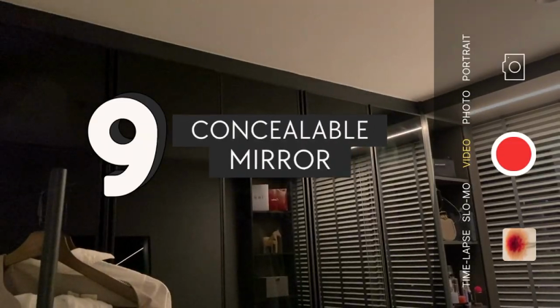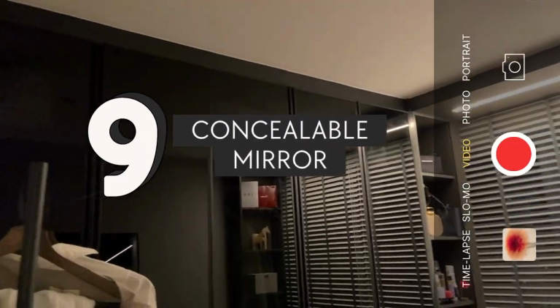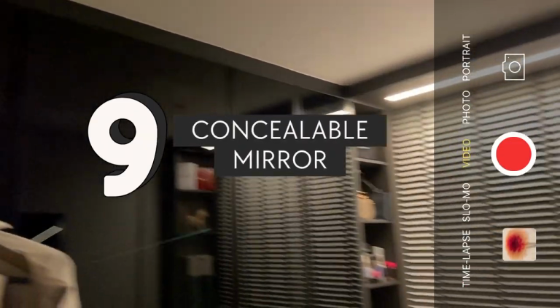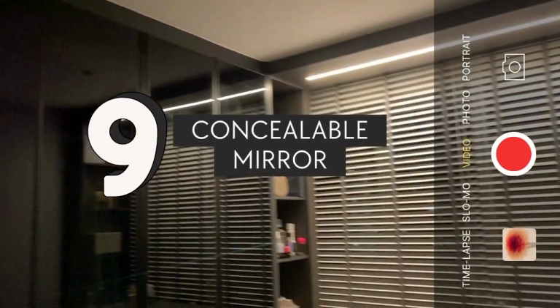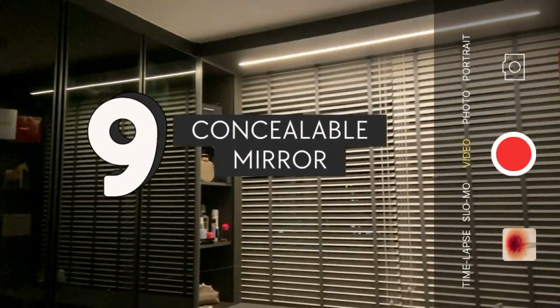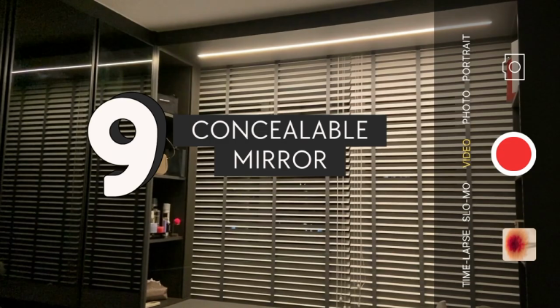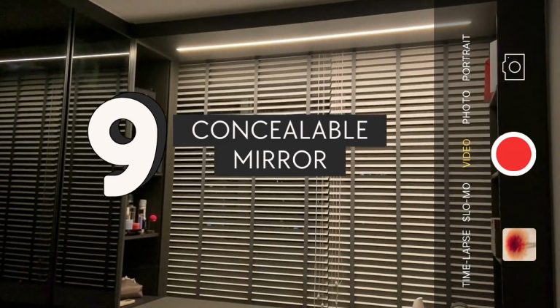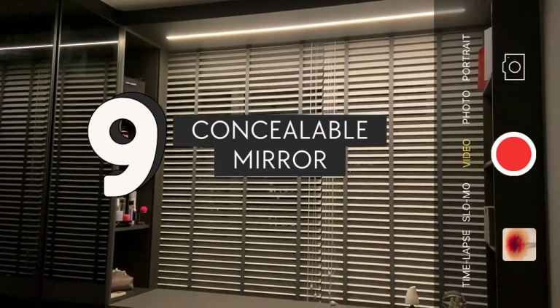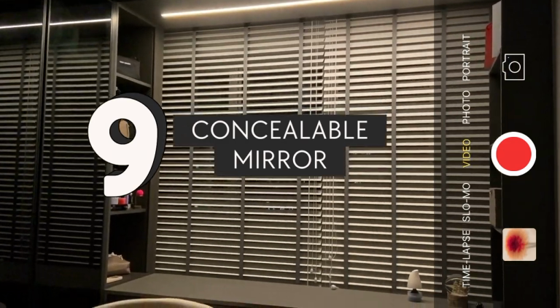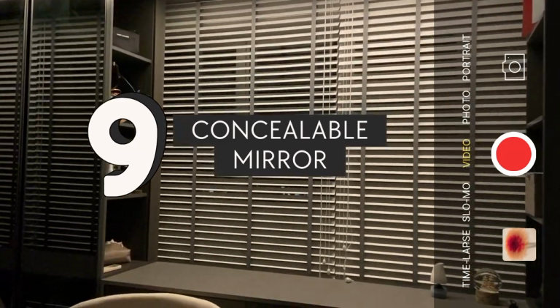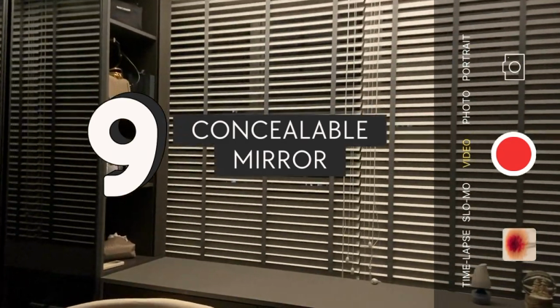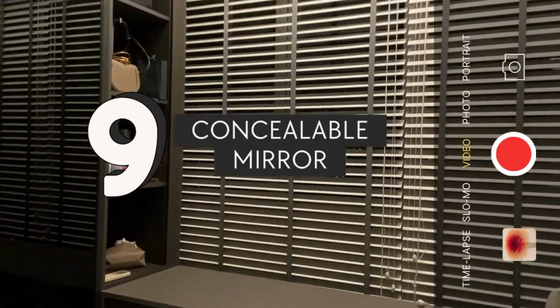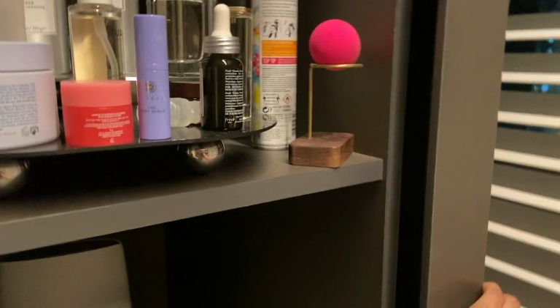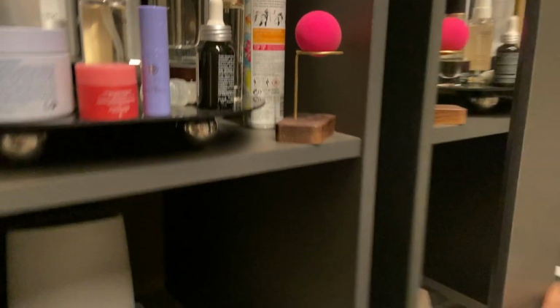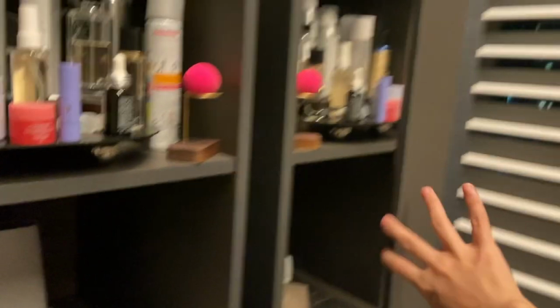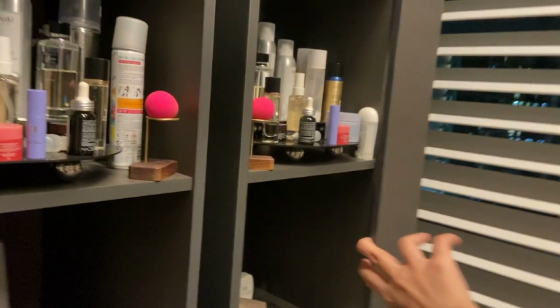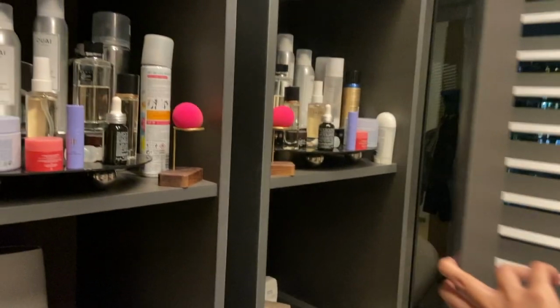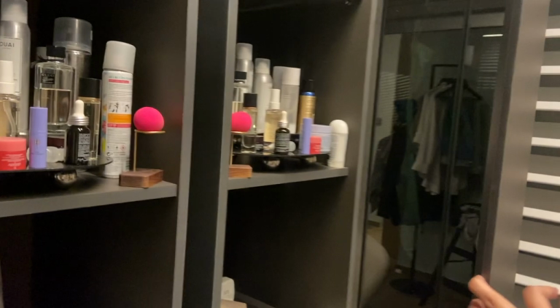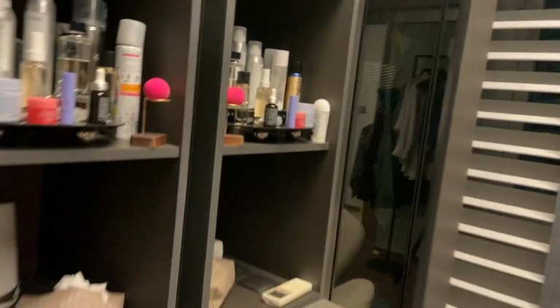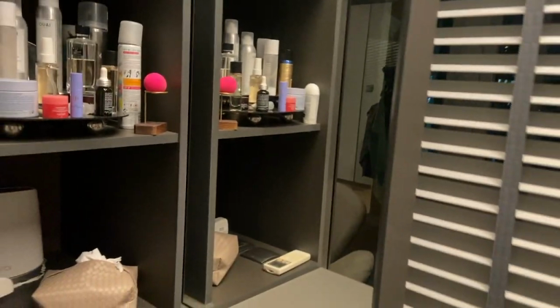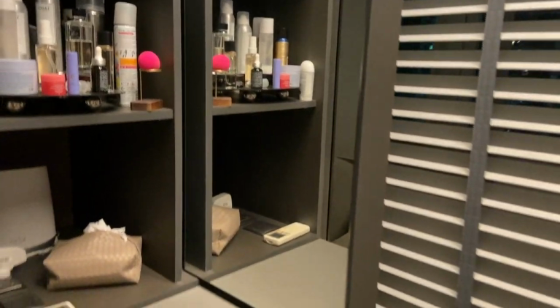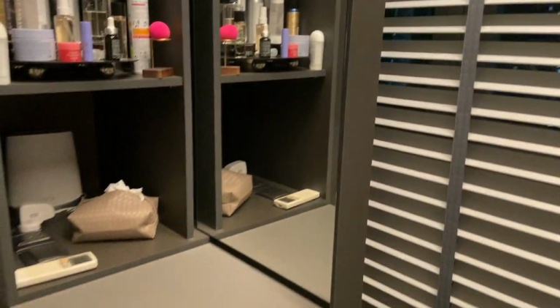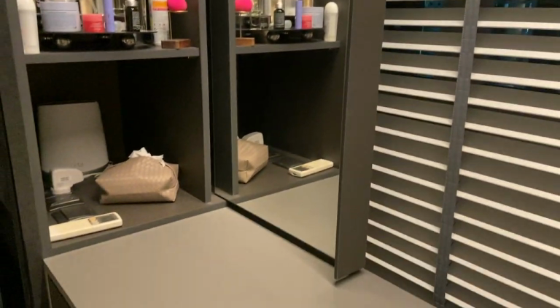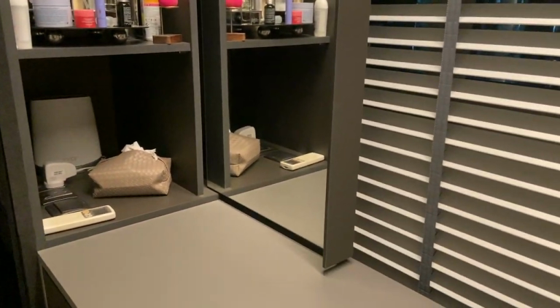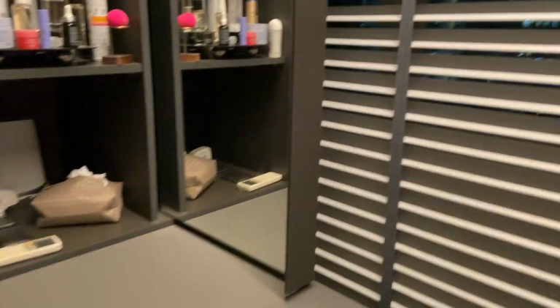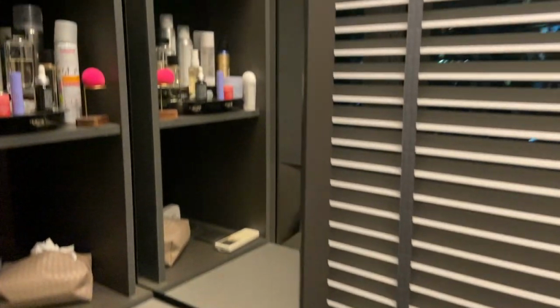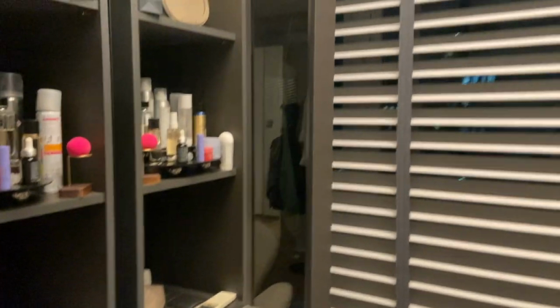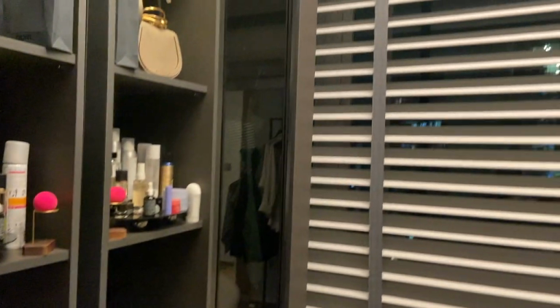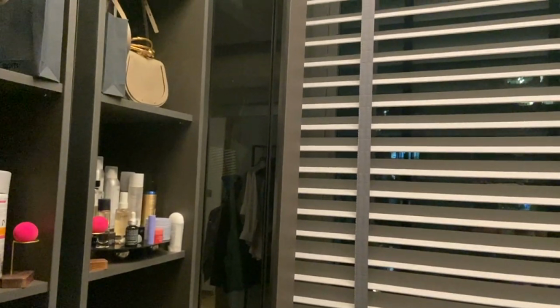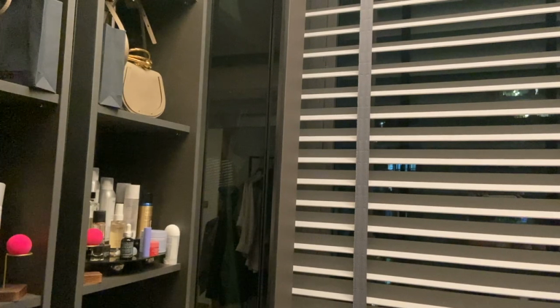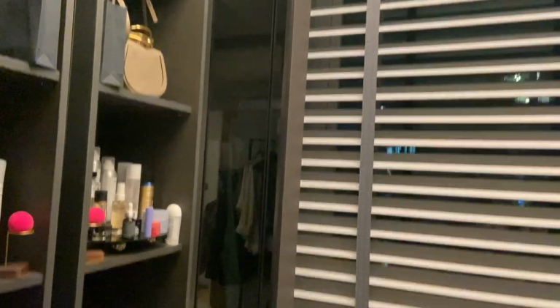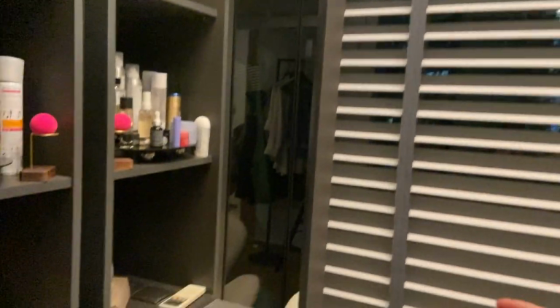Moving on to our concealable mirror in the walk-in wardrobe — we think having this design is pretty great because when necessary we can keep the mirror away and easily repurpose this room as a study.